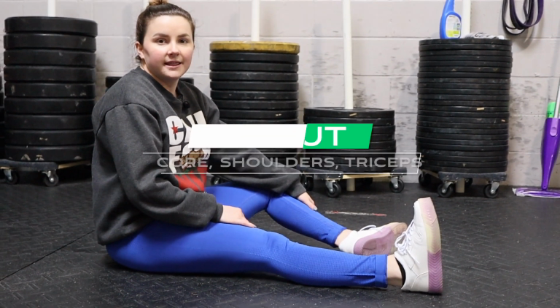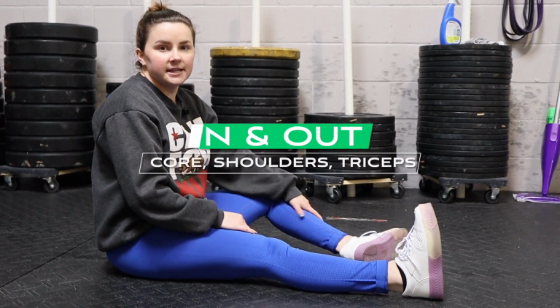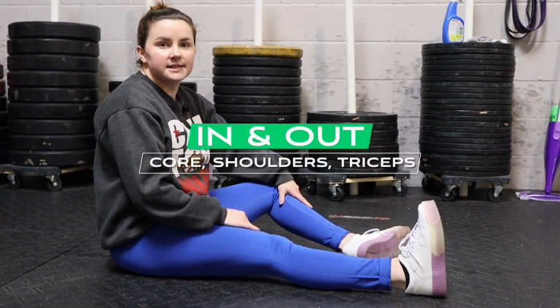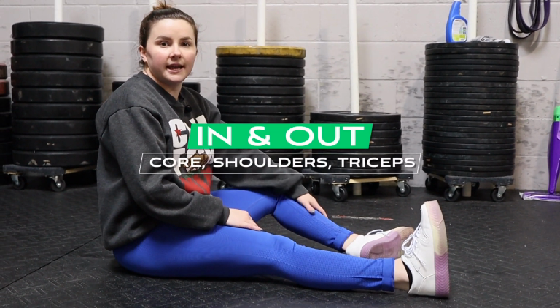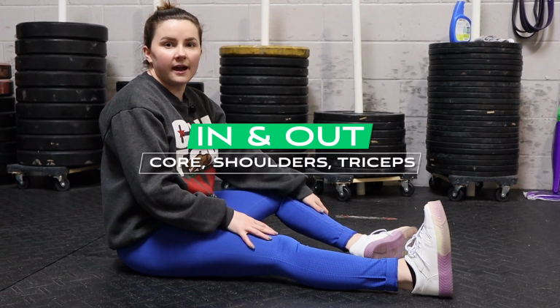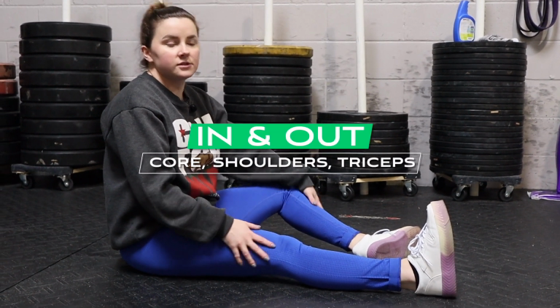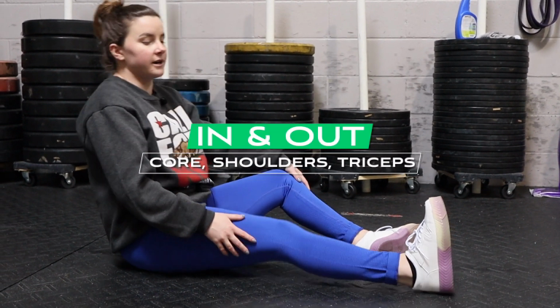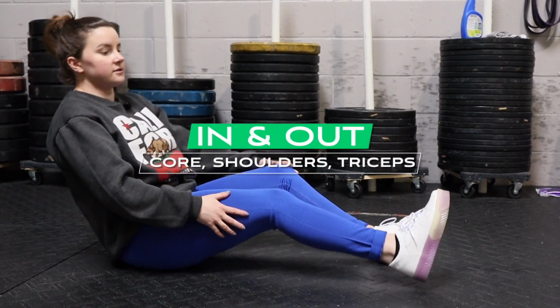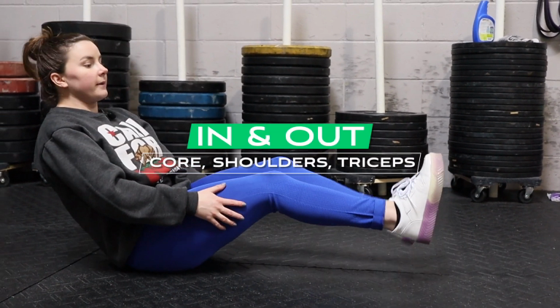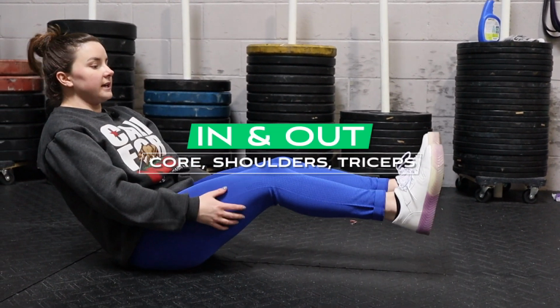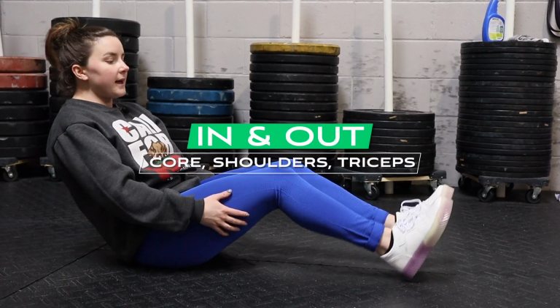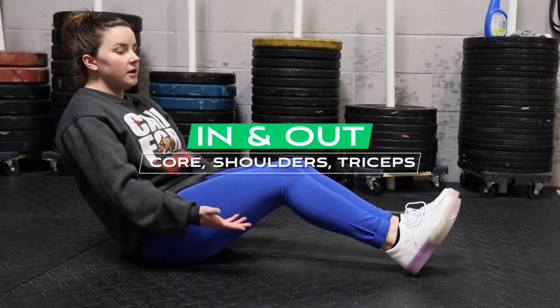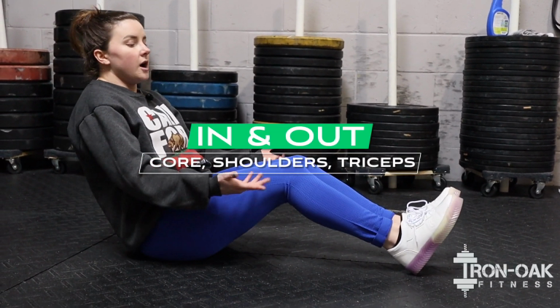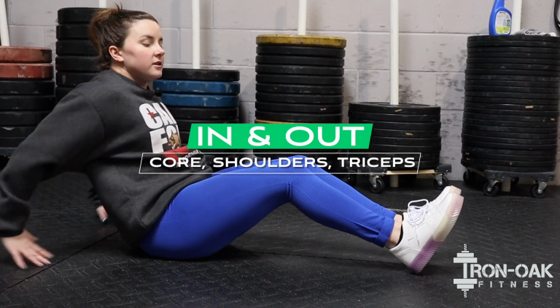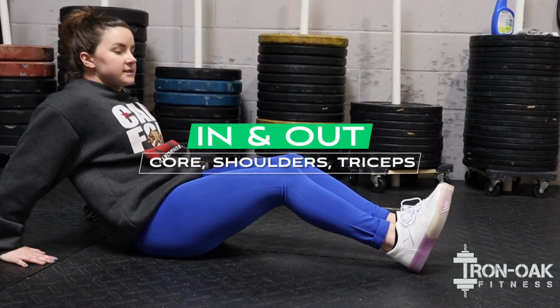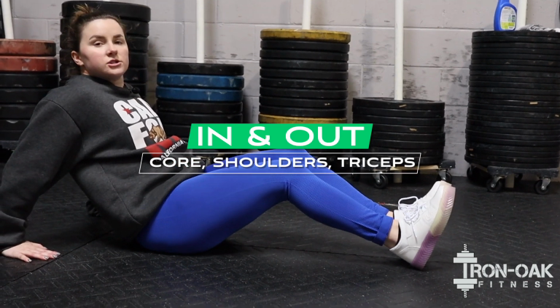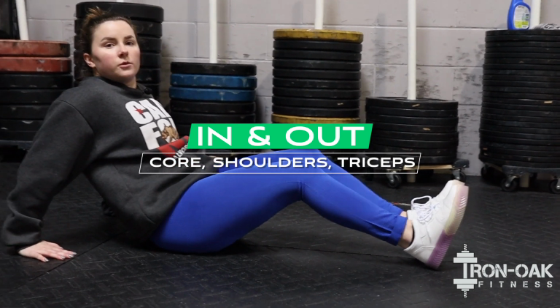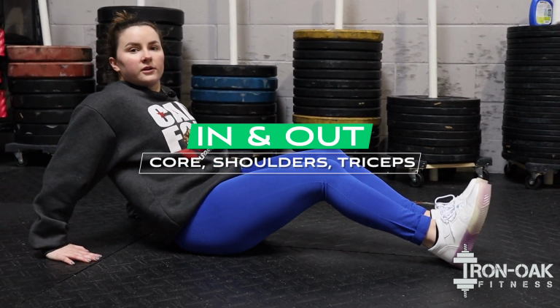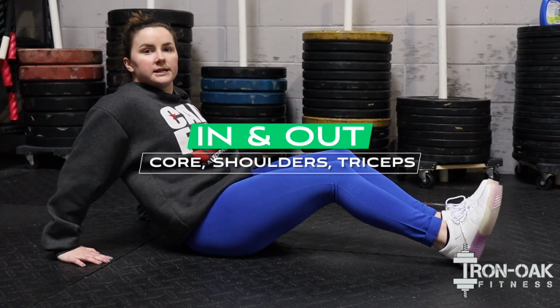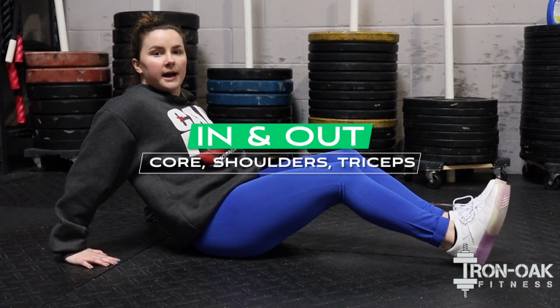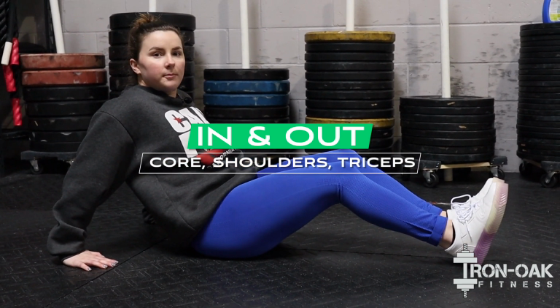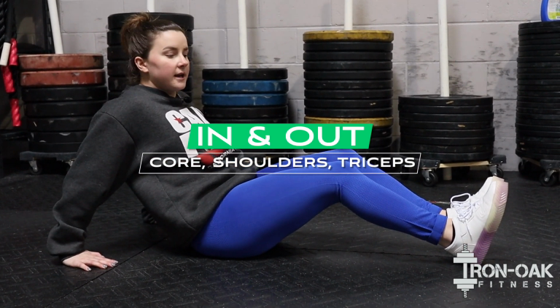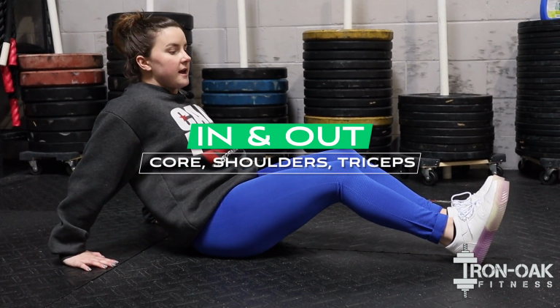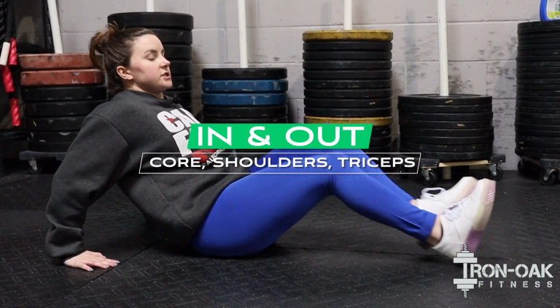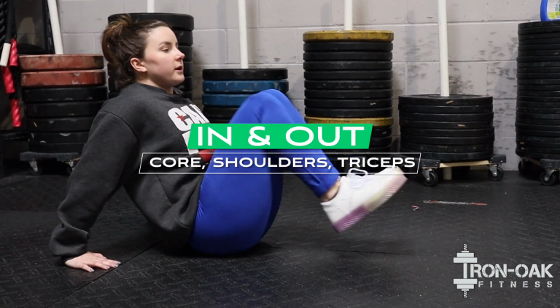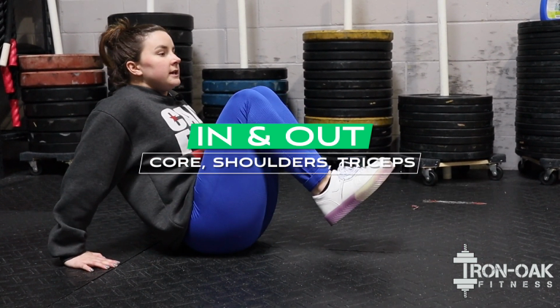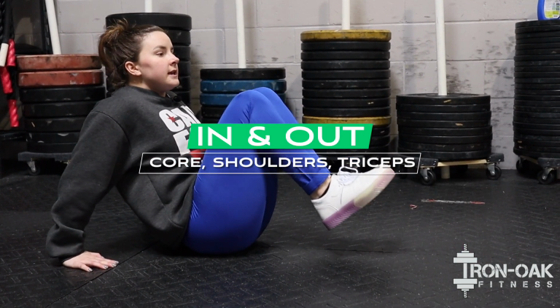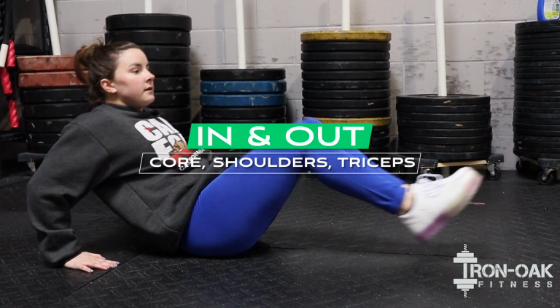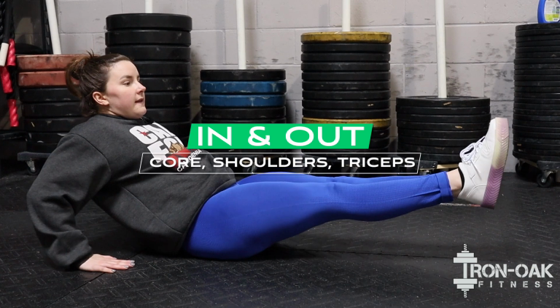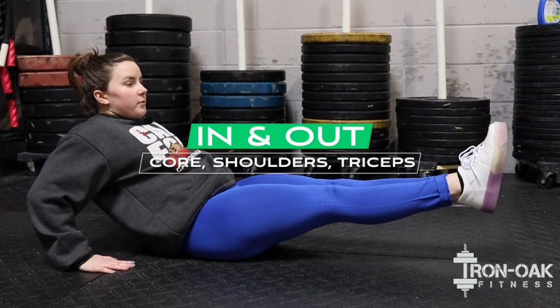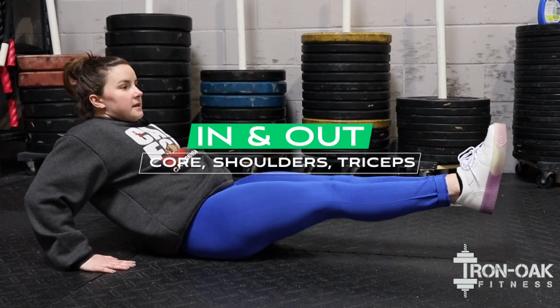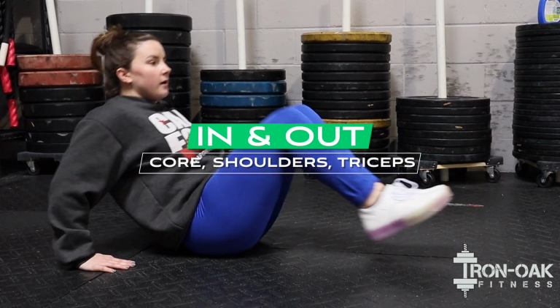This is the in and out. So we're going to start by leaning back. You guys can start with your hands behind your back and then we're just going to bring the knees in and then press them out.